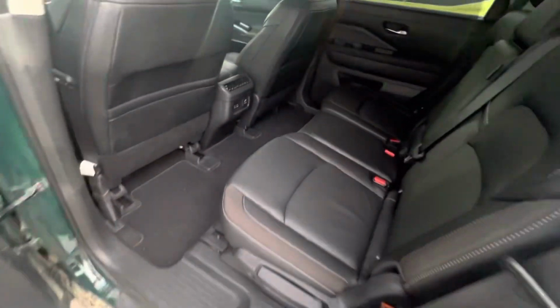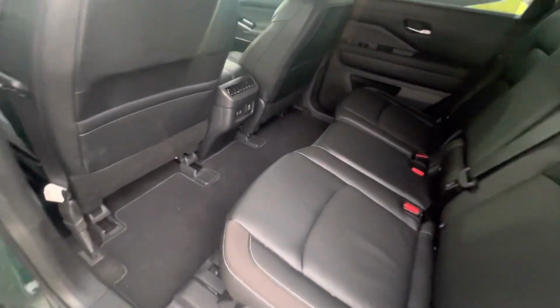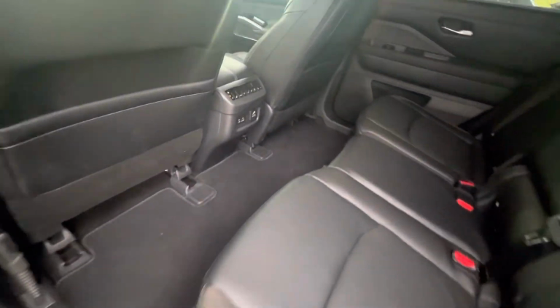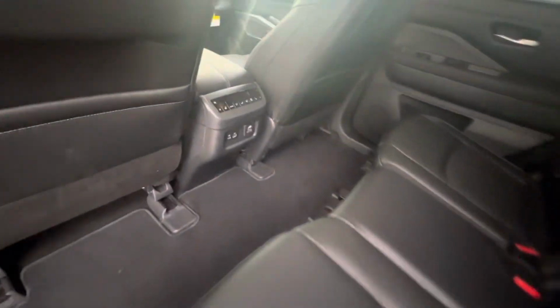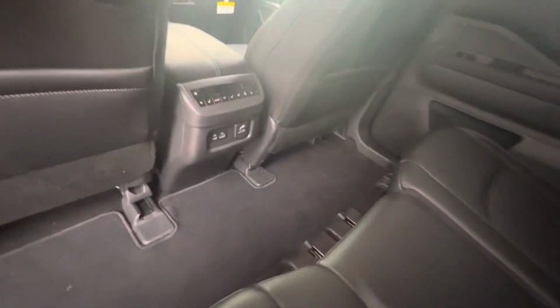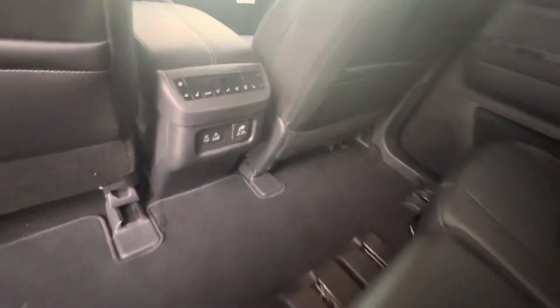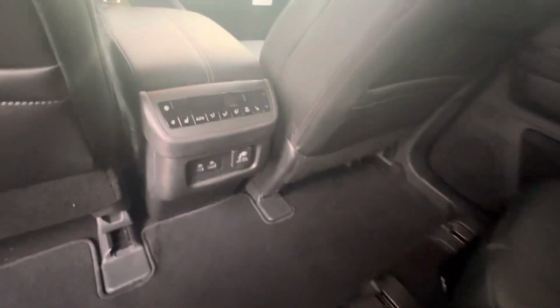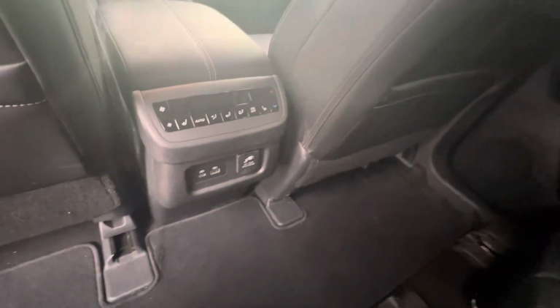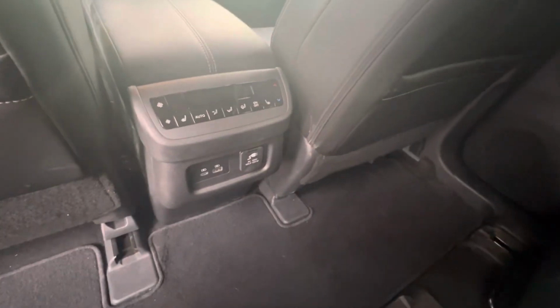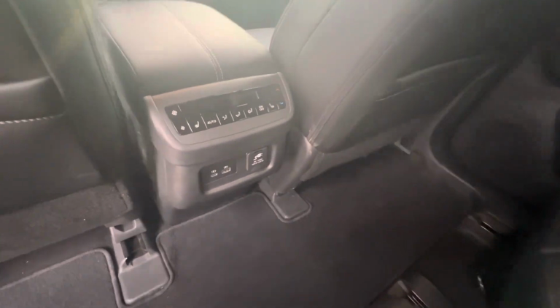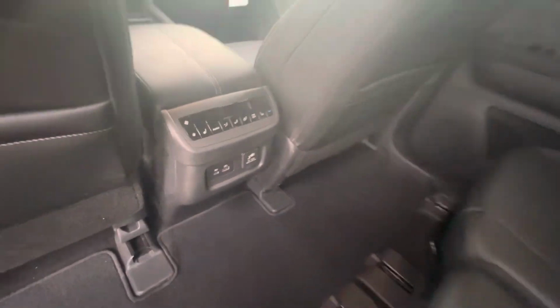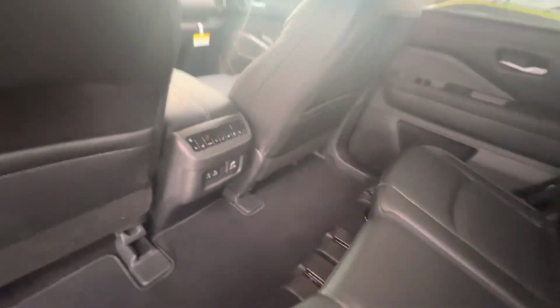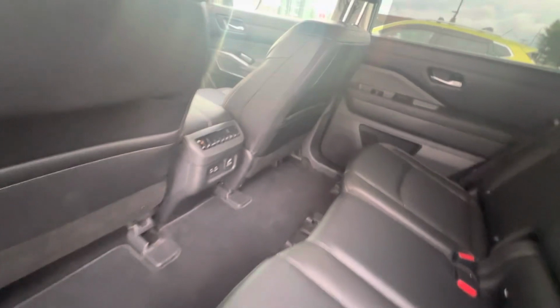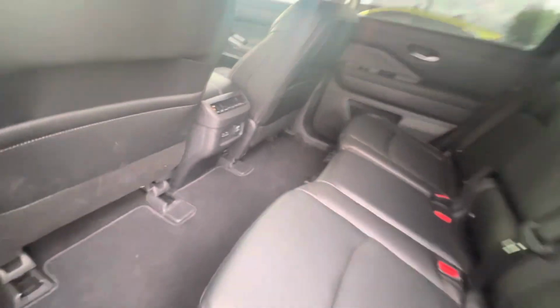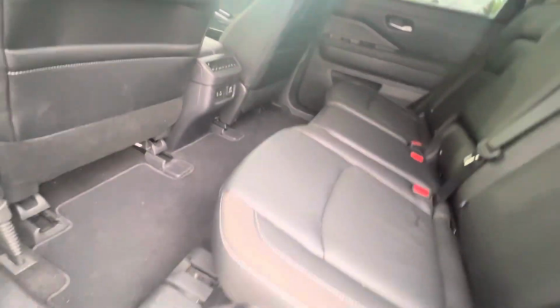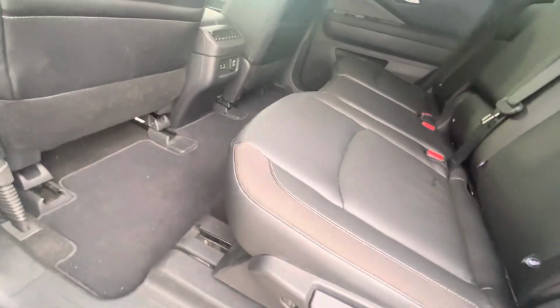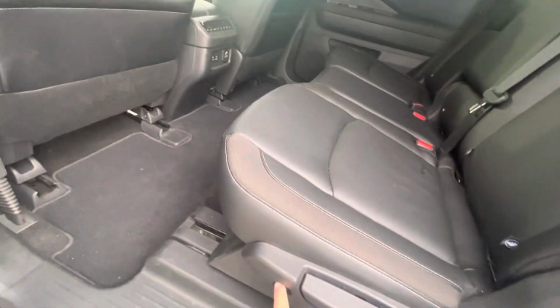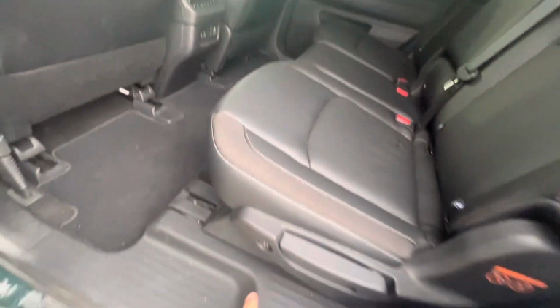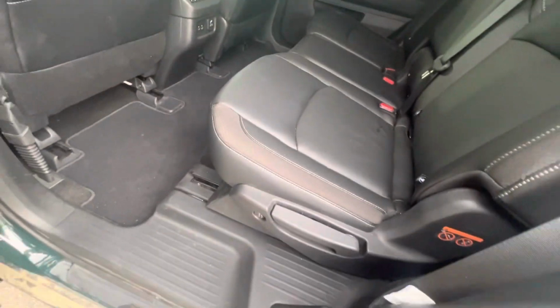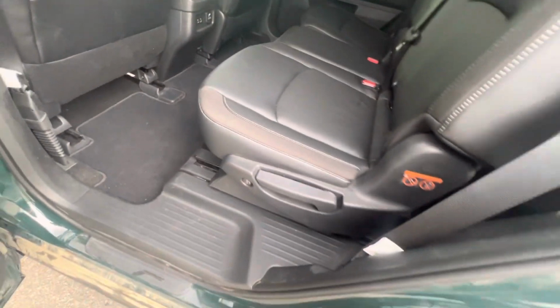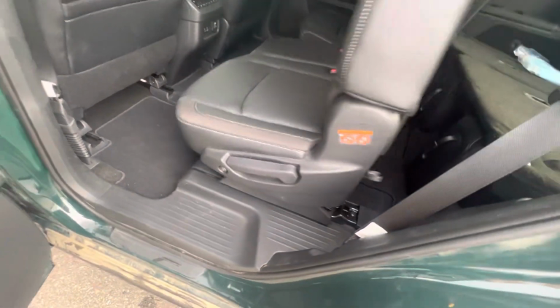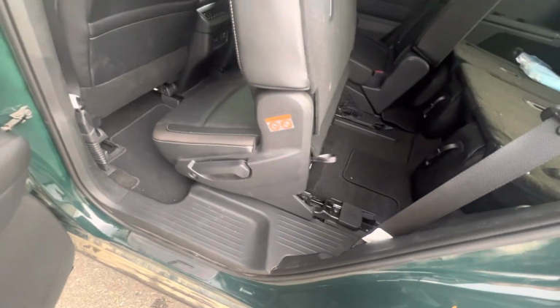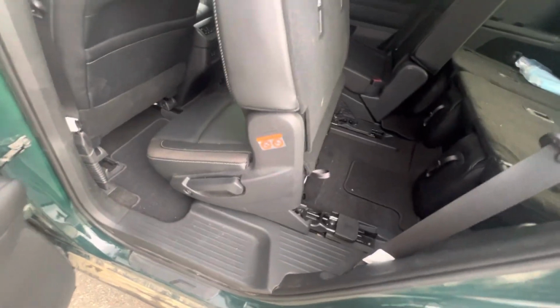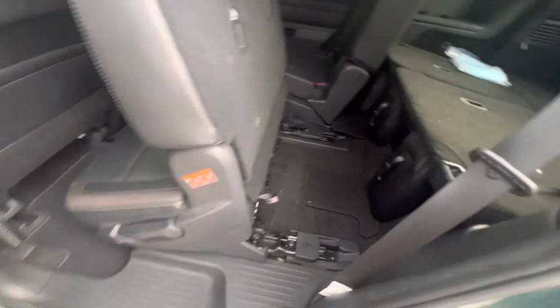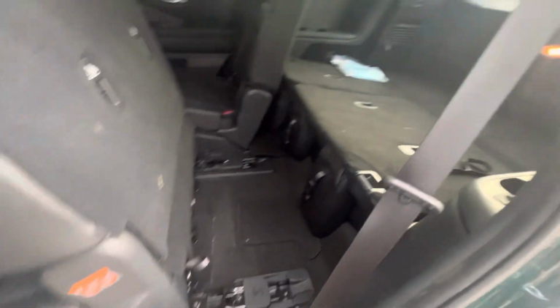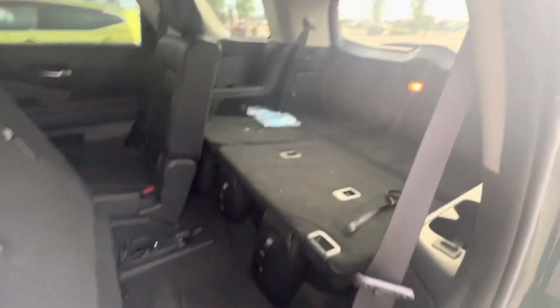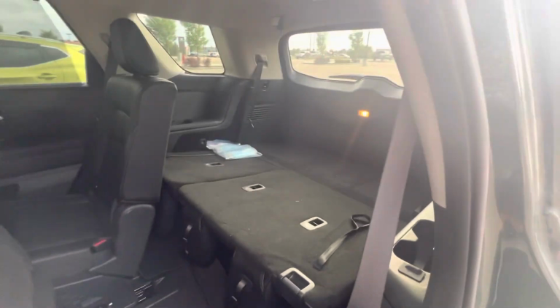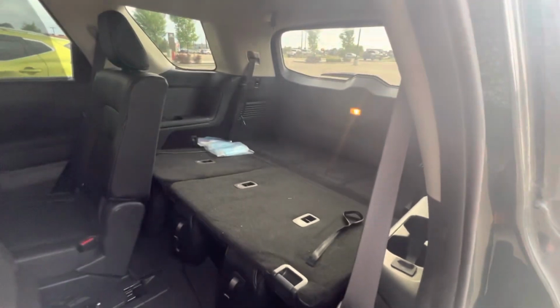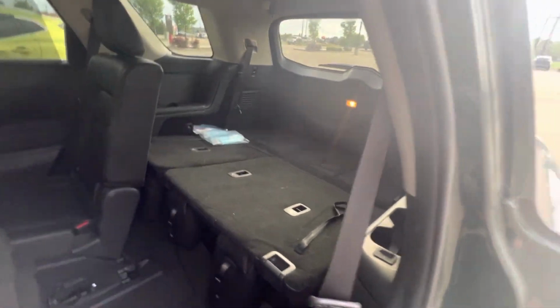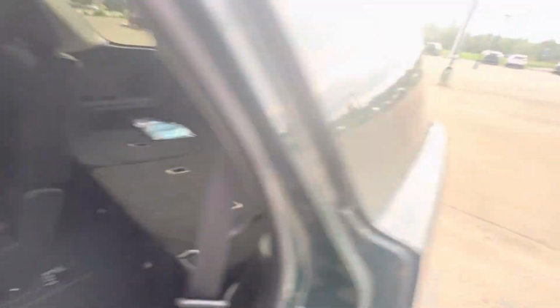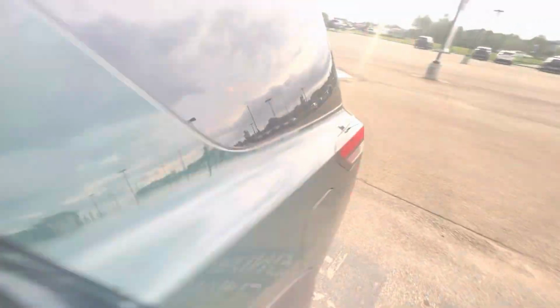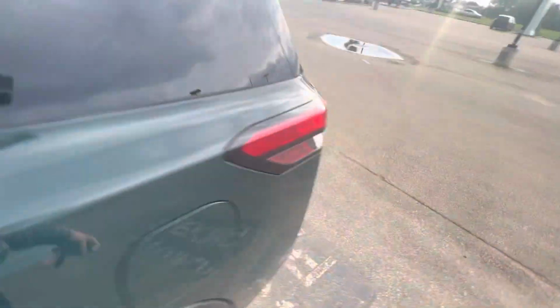Tons of passenger space. You're also going to have heated seats back here and climate controls. Very easy access to the third row — just click that button there and the seat flops forward. You get all that space.